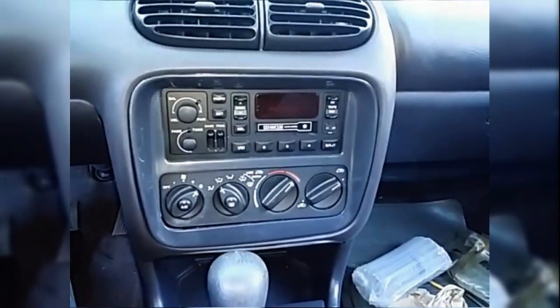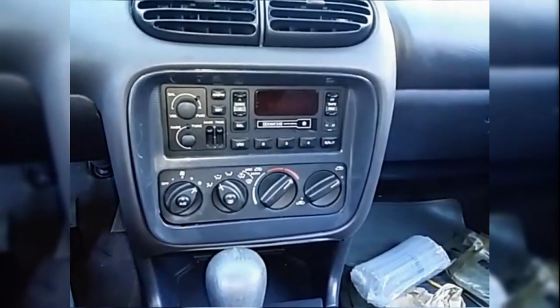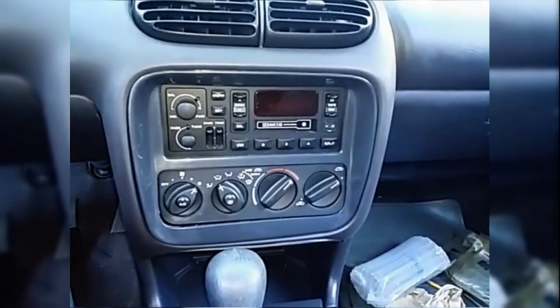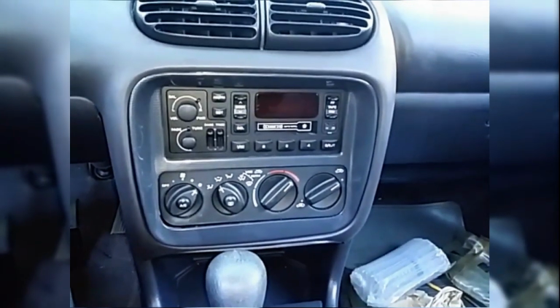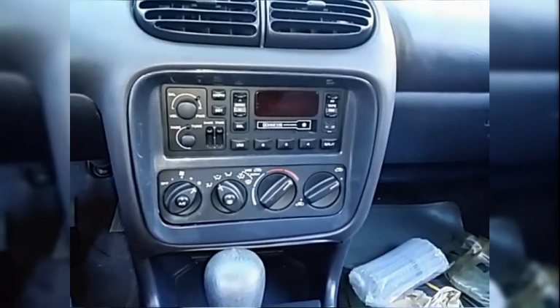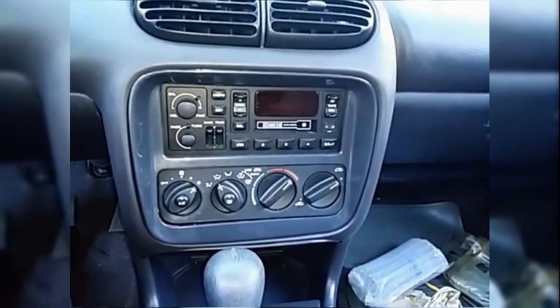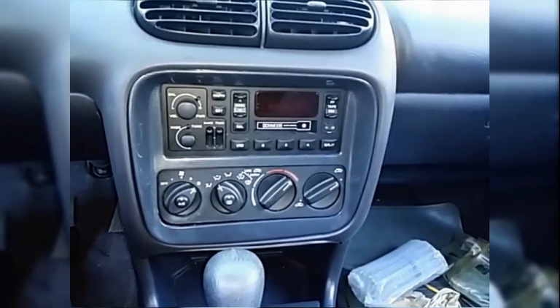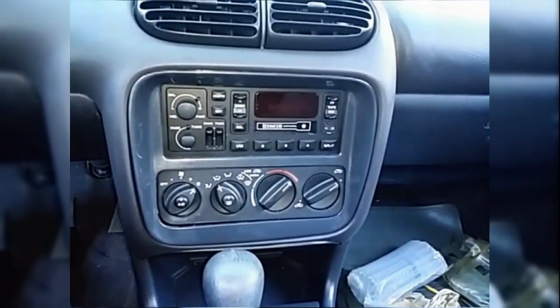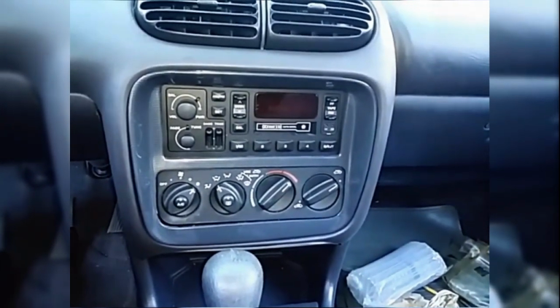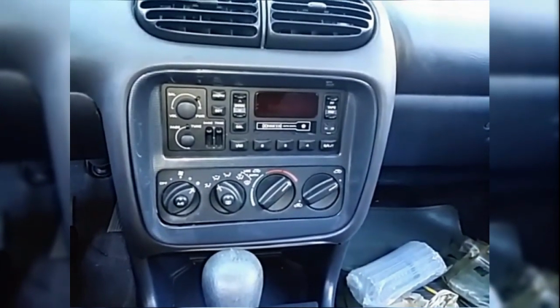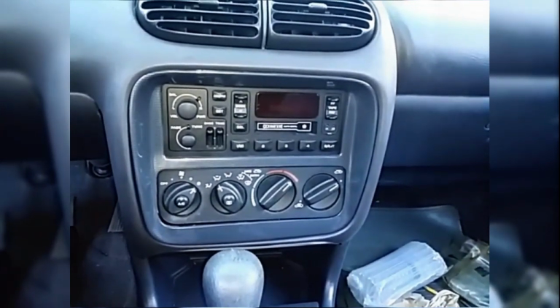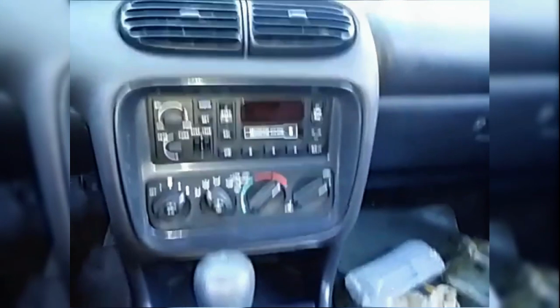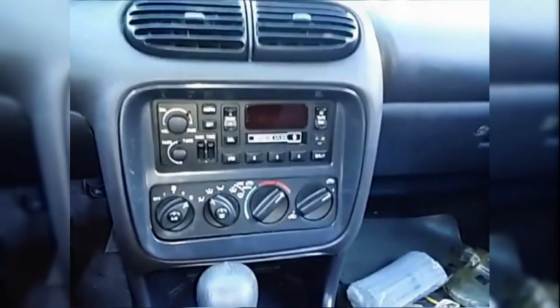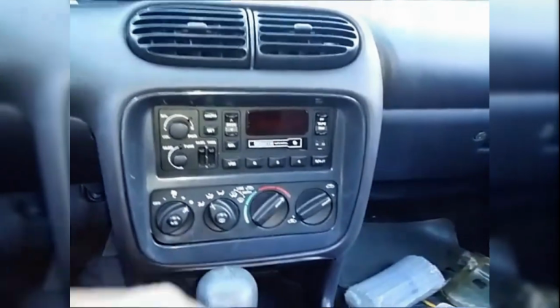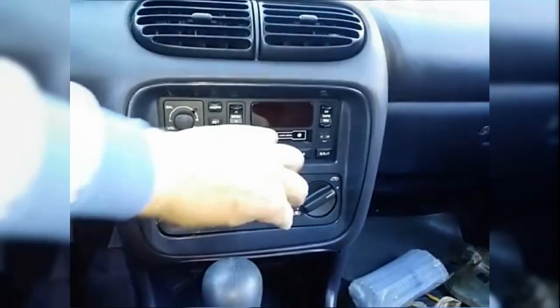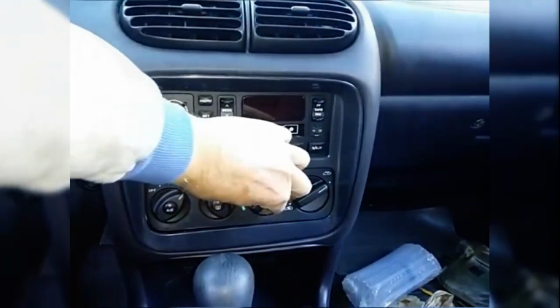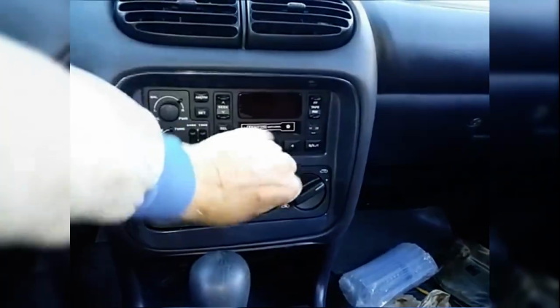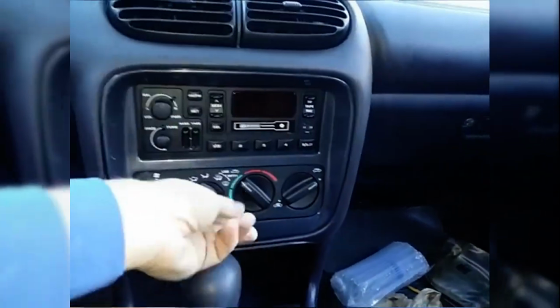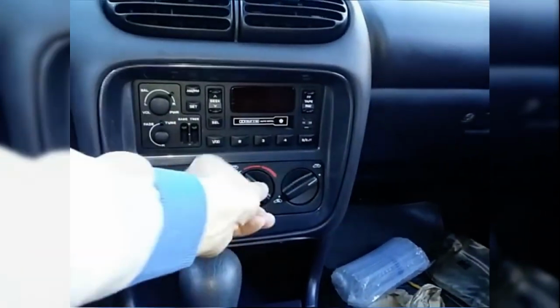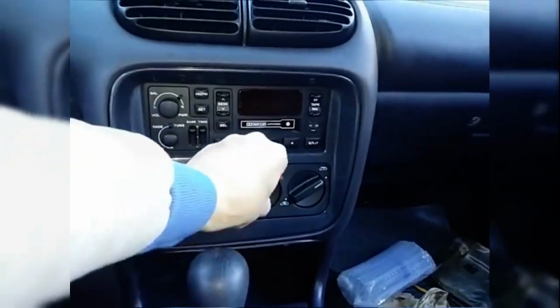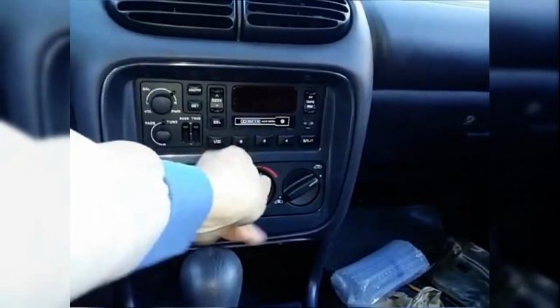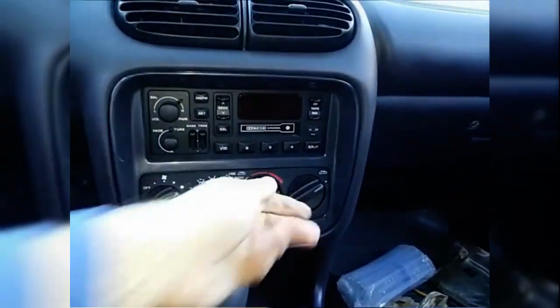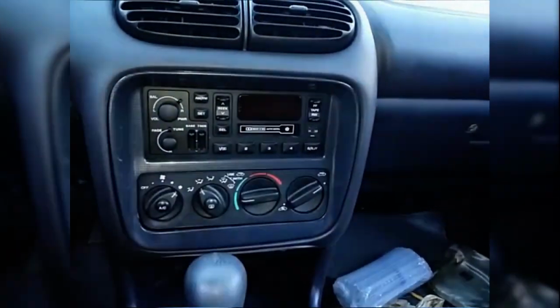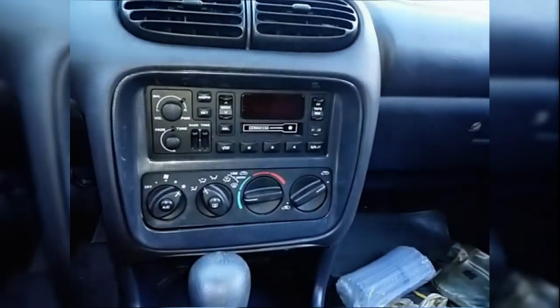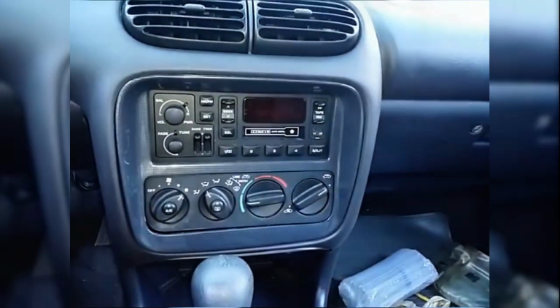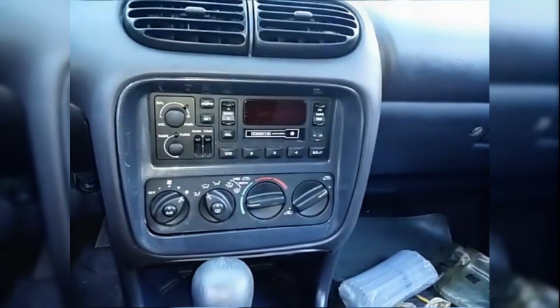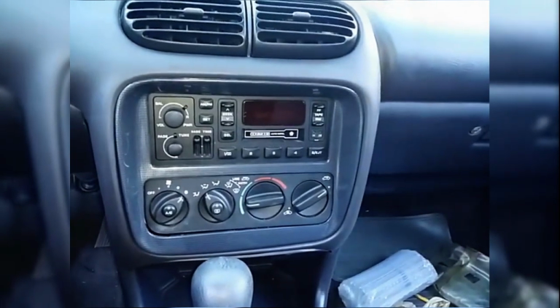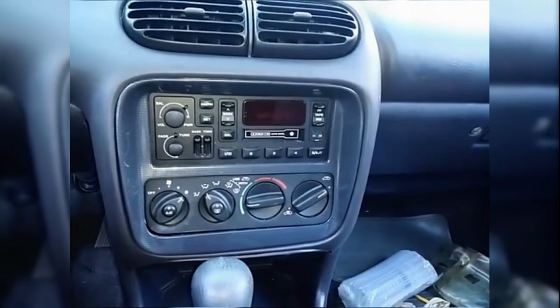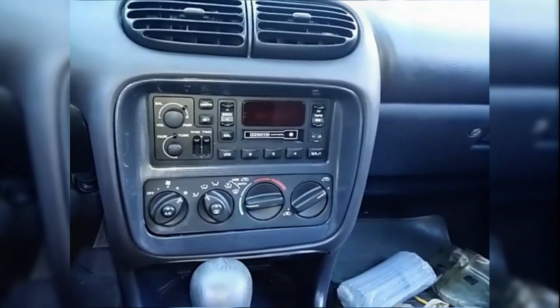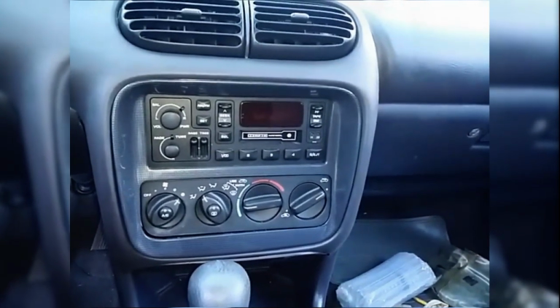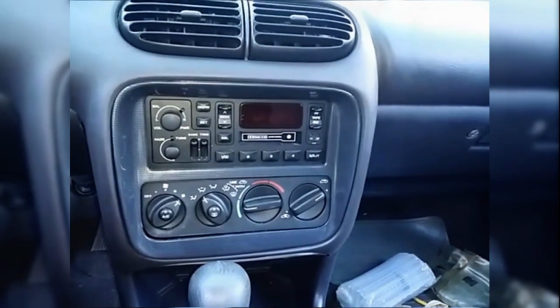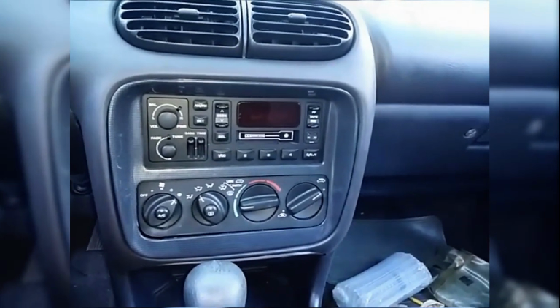This is the dash of the 2000 Dodge Stratus. The problem with this car was the temperature control wasn't working — all it would do is put out hot air, no cold air.